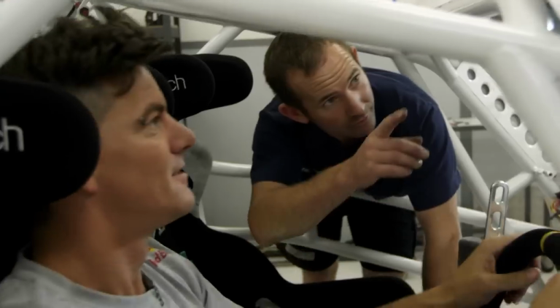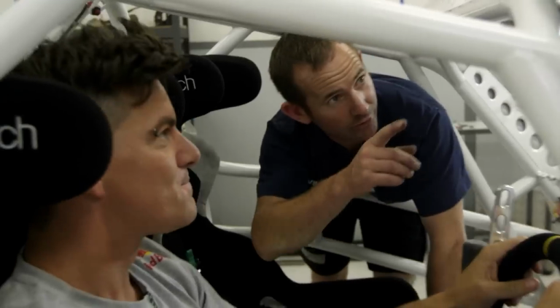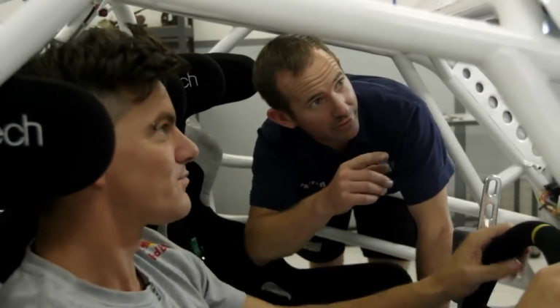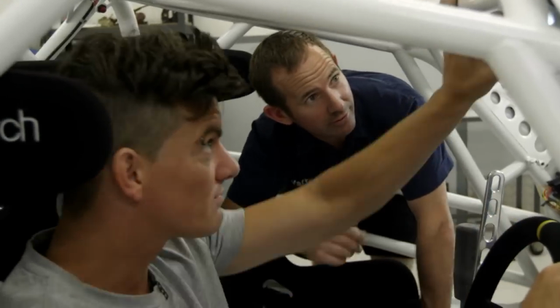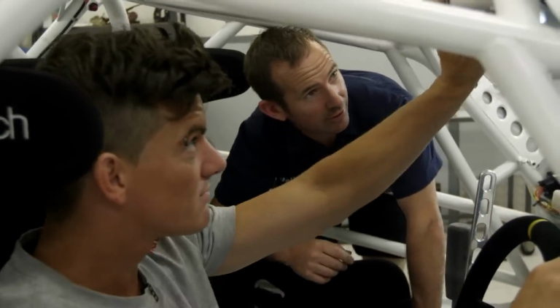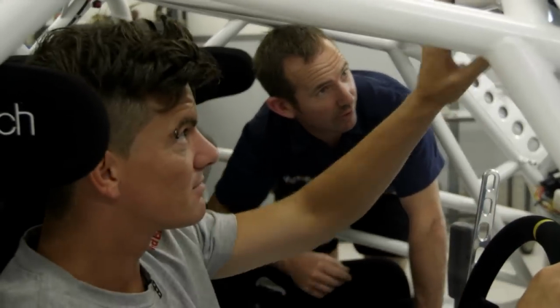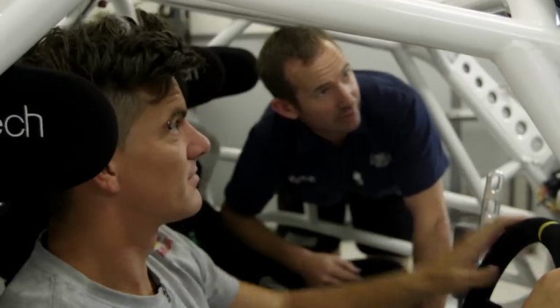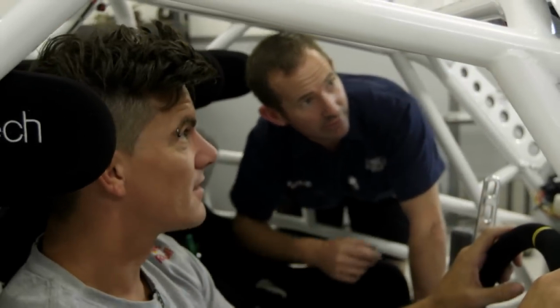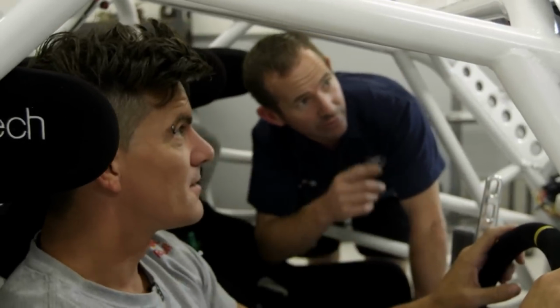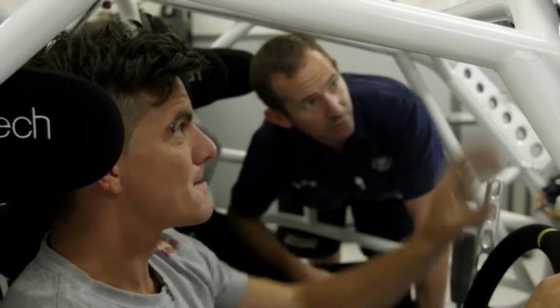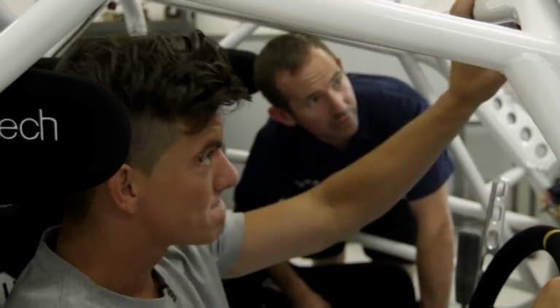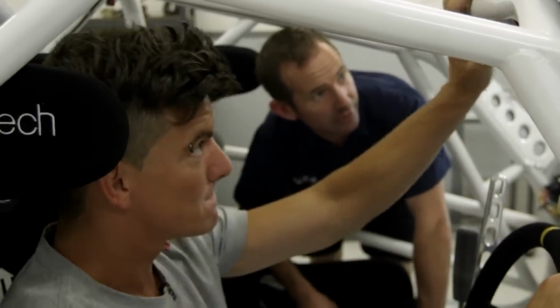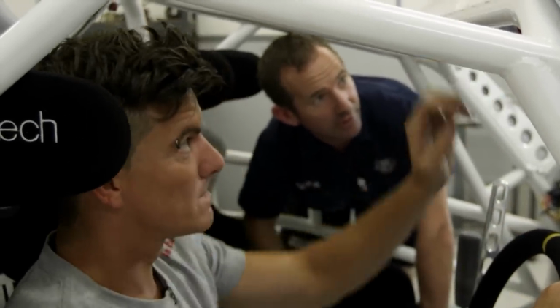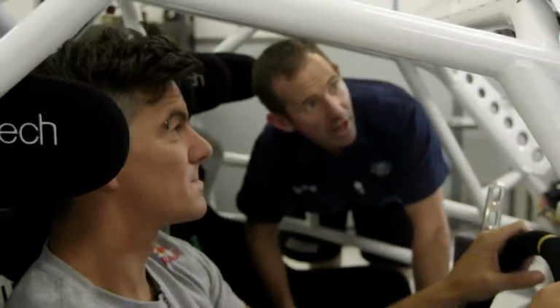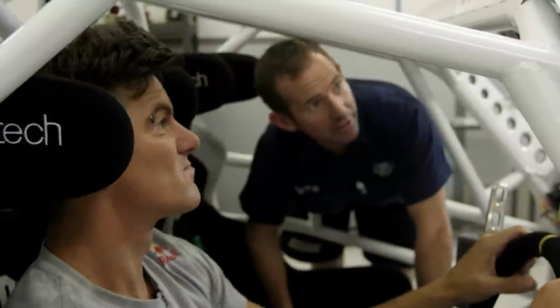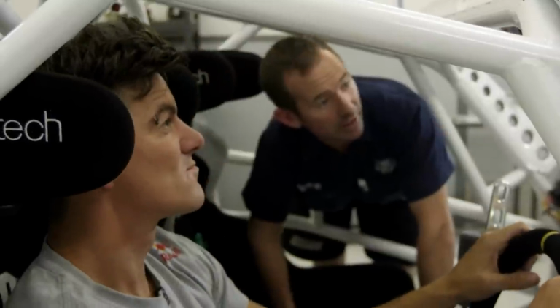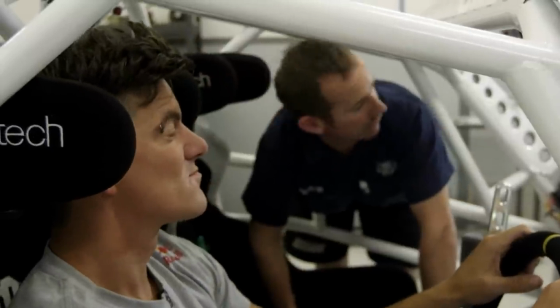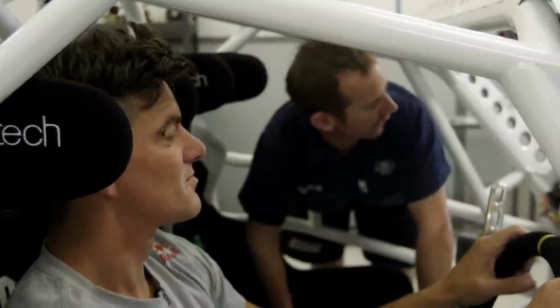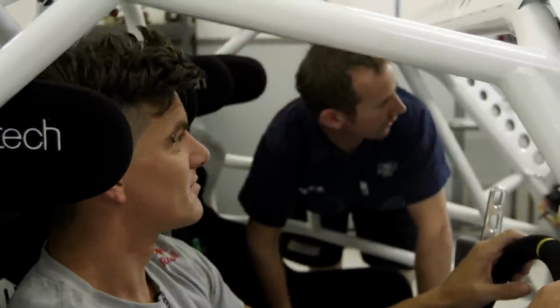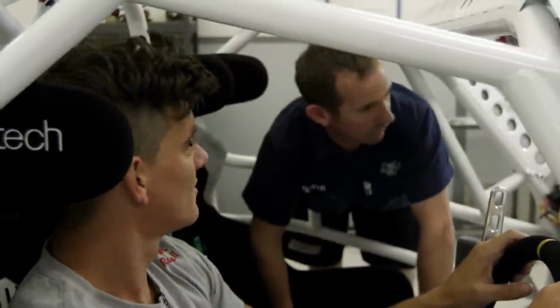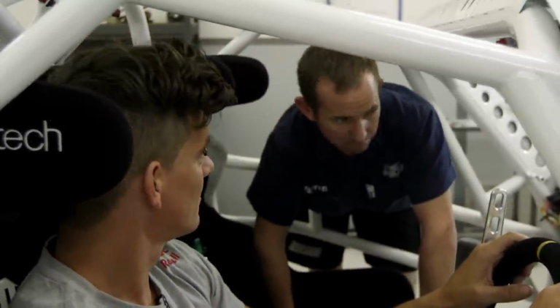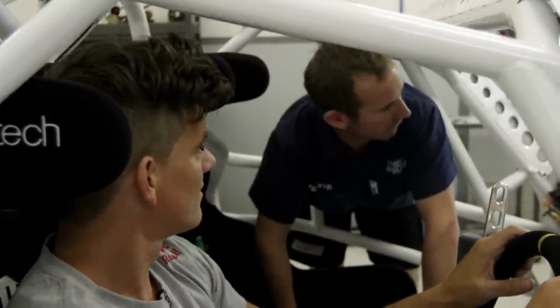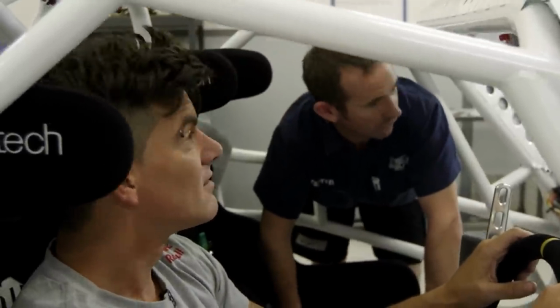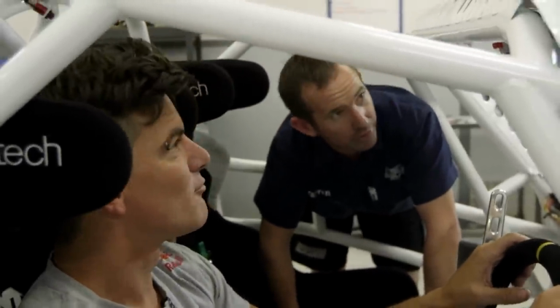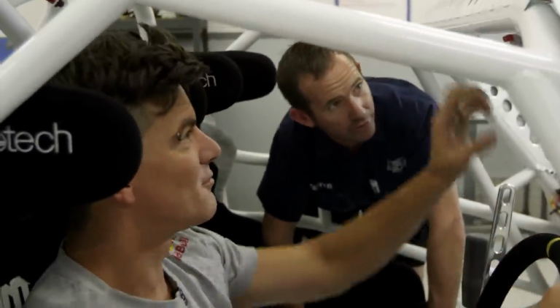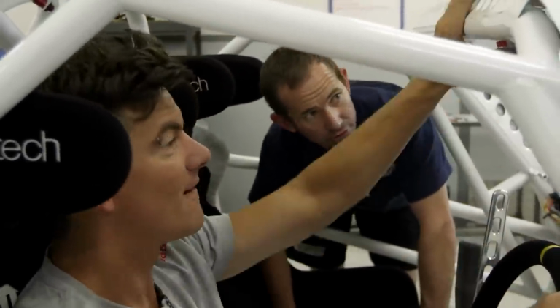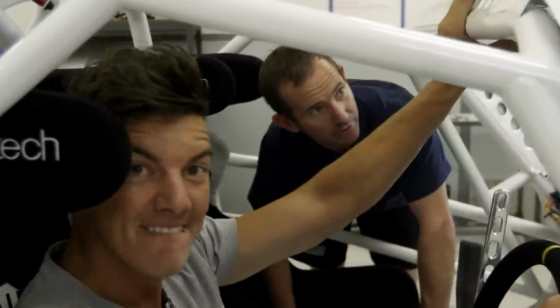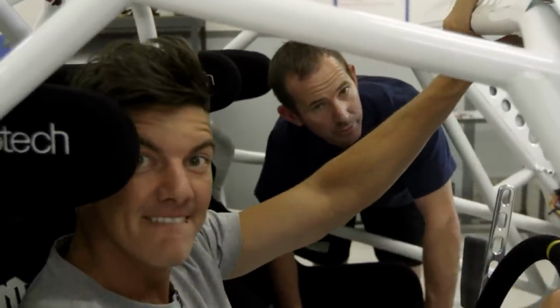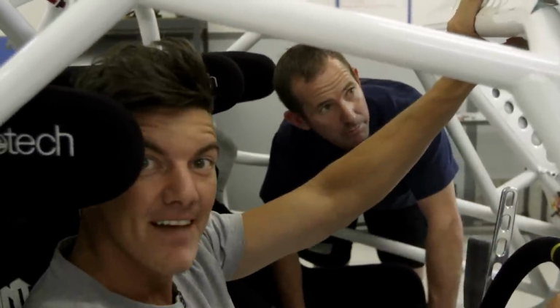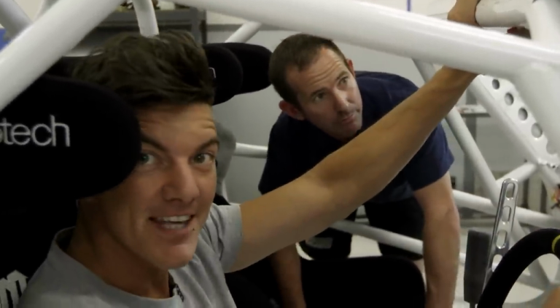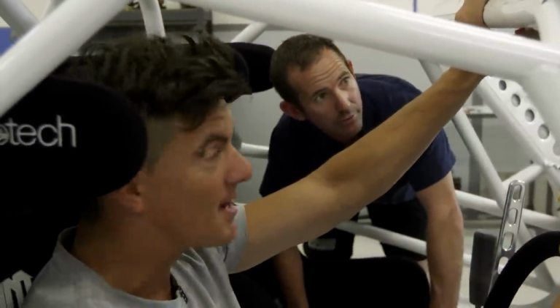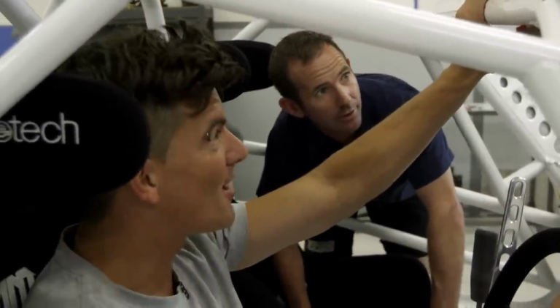First switch turns on the ECU, second switch ignition, and everything's pretty ready to go. Let's start this bad boy out.